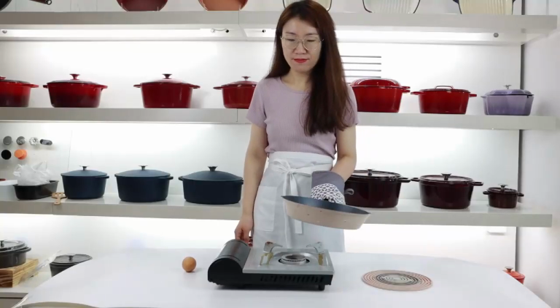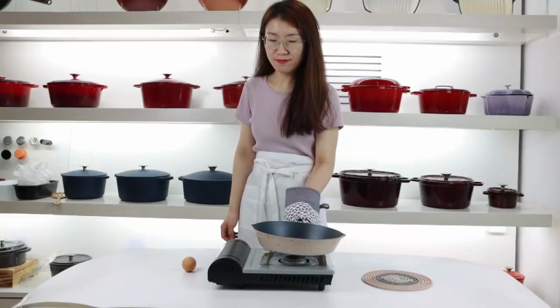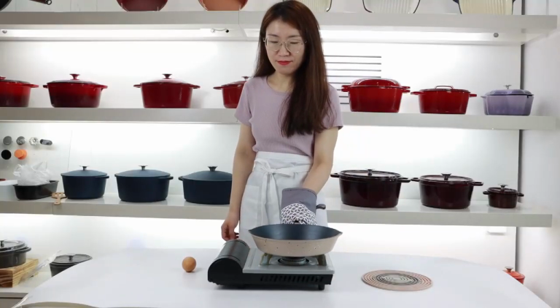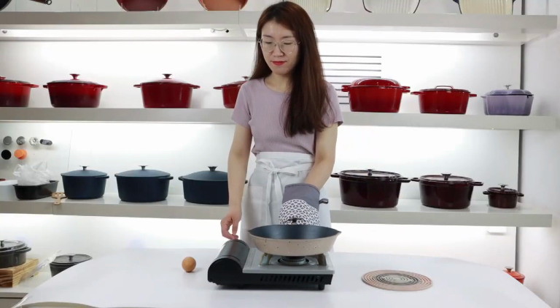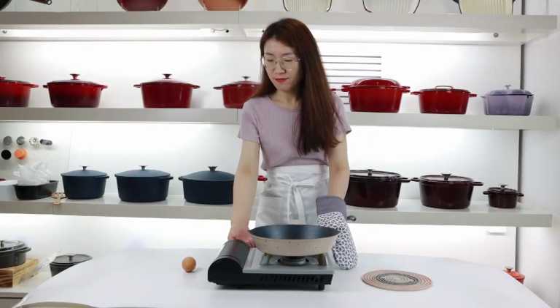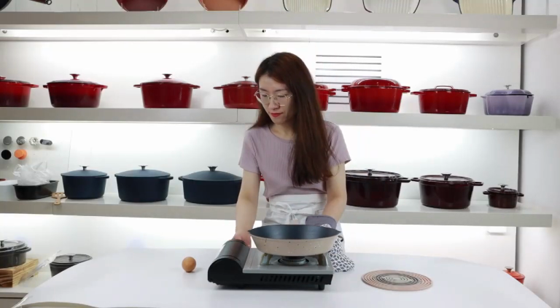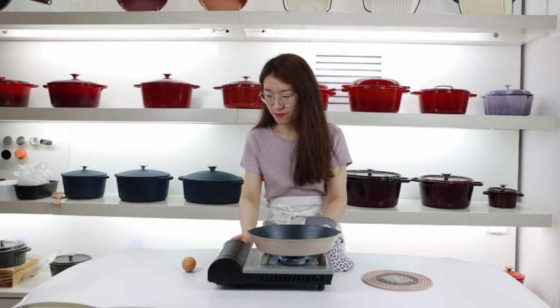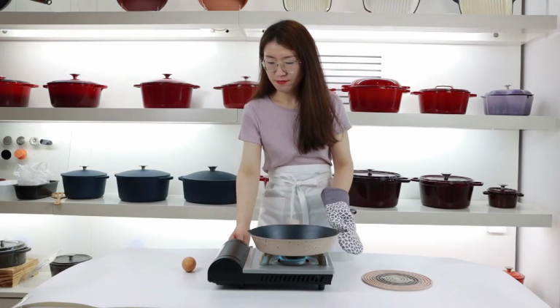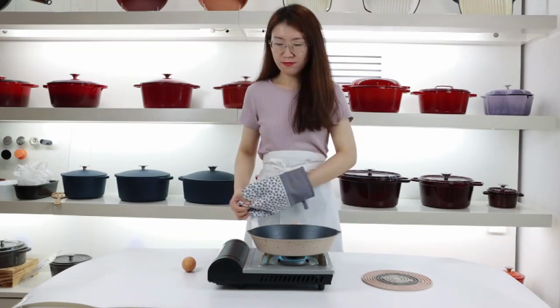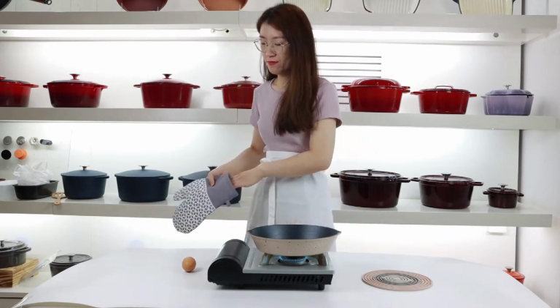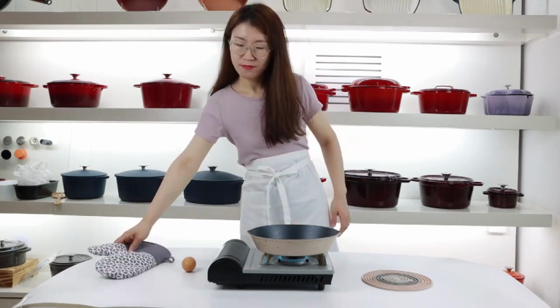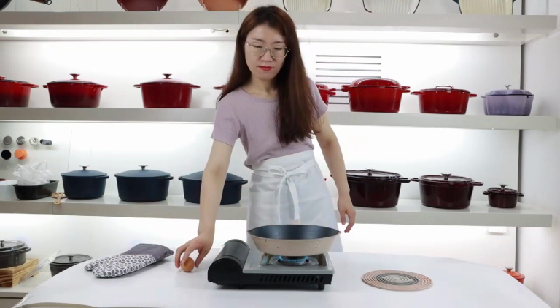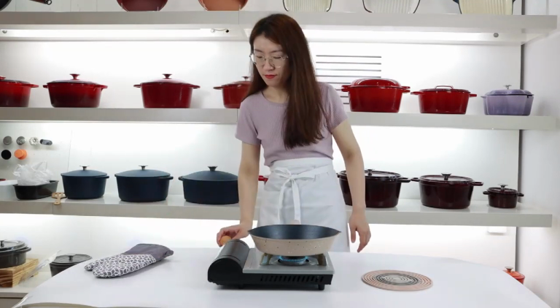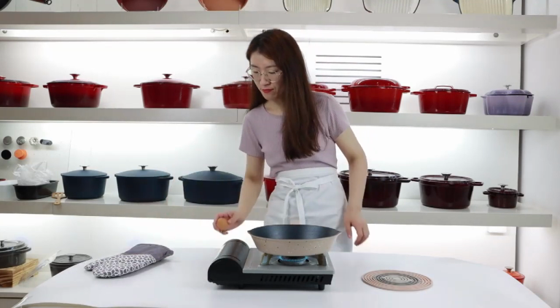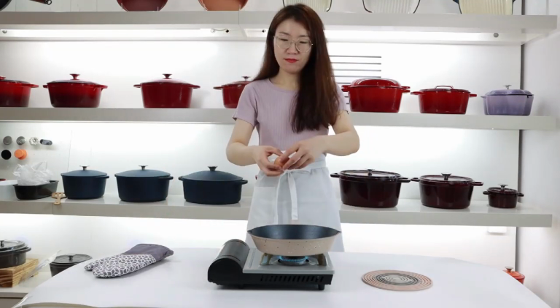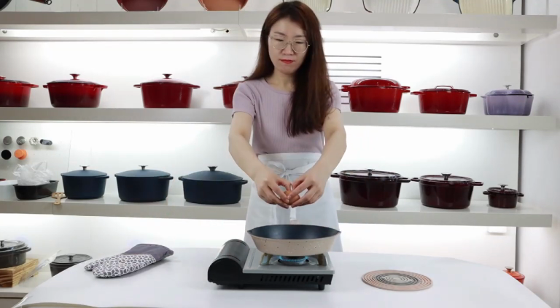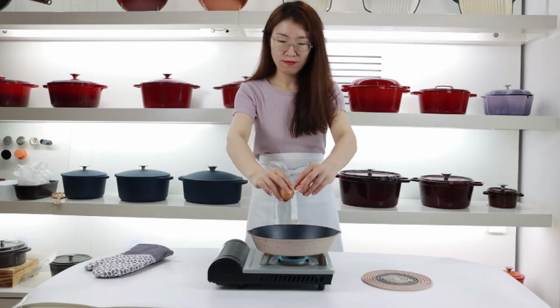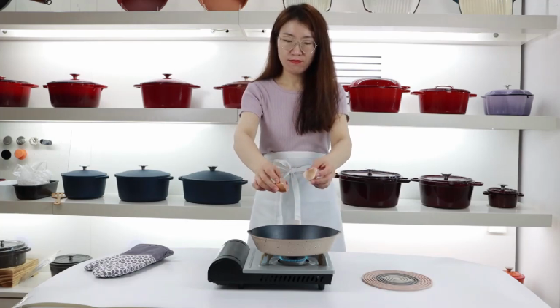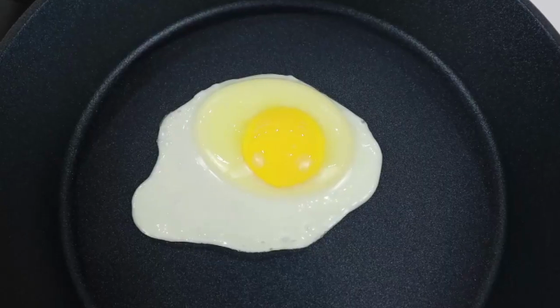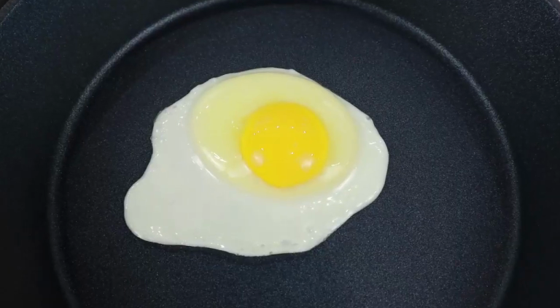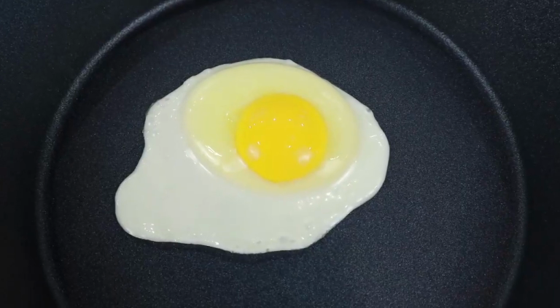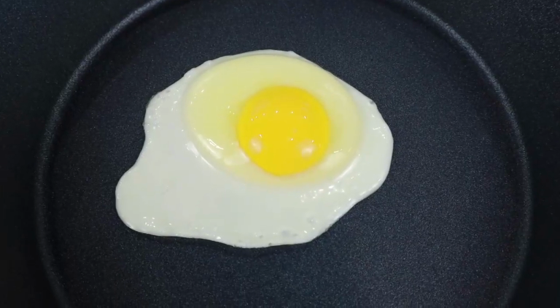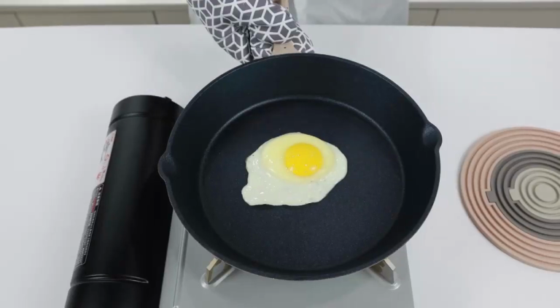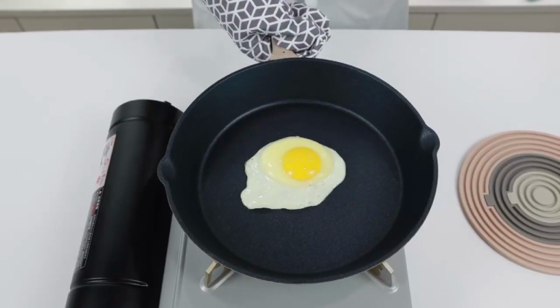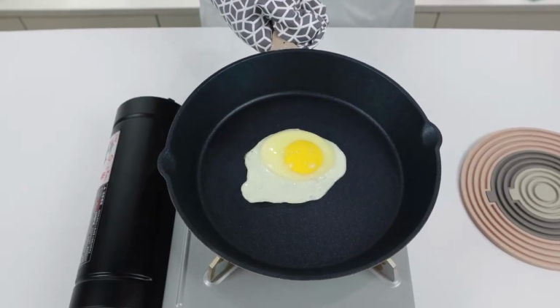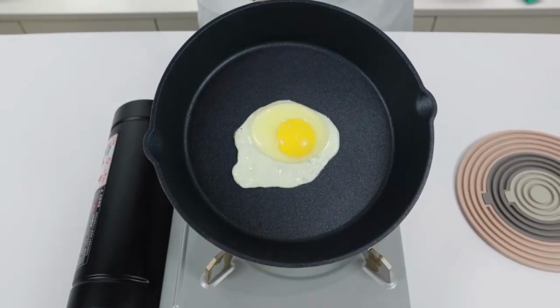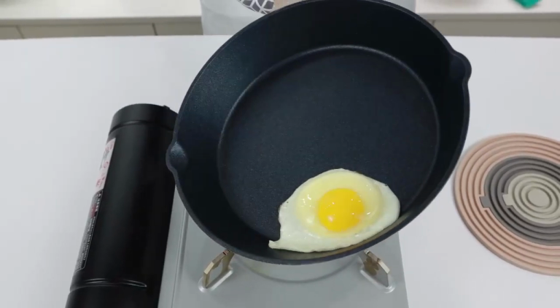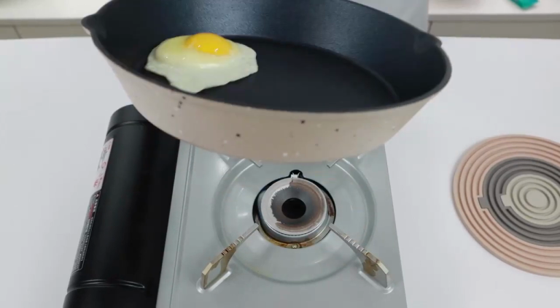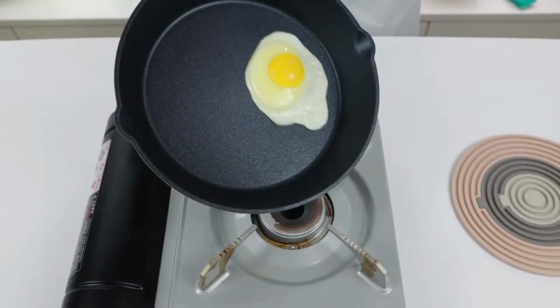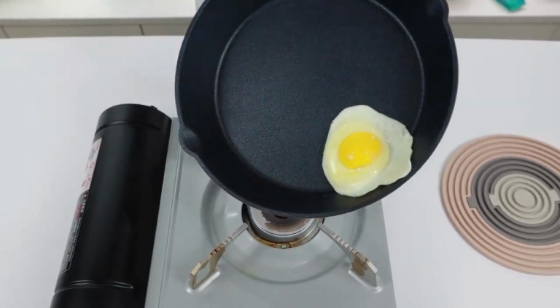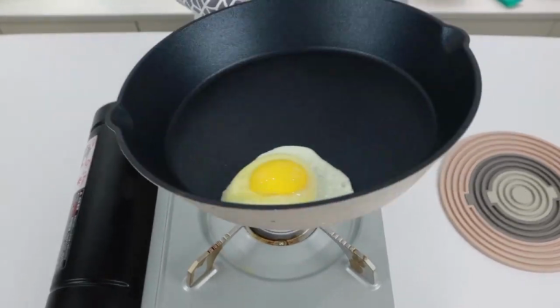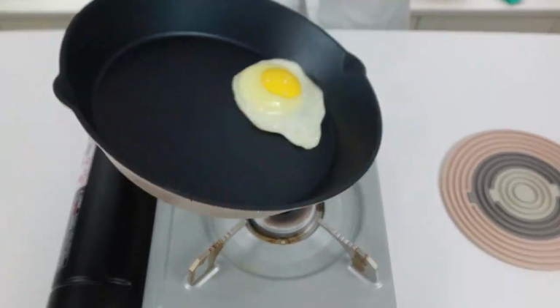Now let's see how the new developed enamel non-stick coating frying pan performs. Wow — the egg slides easily! It has excellent non-stick performance.